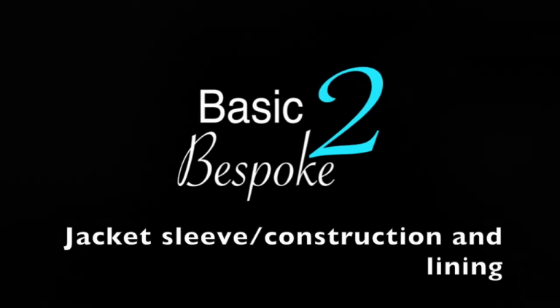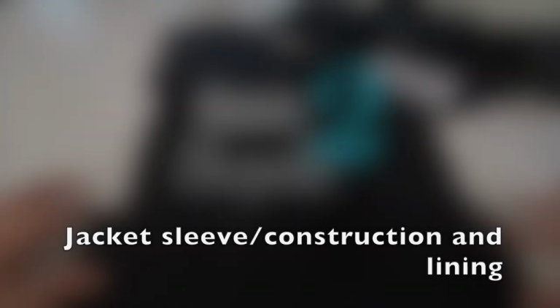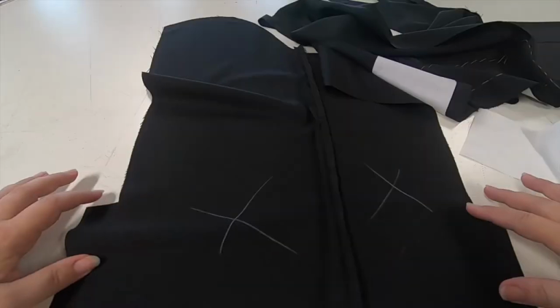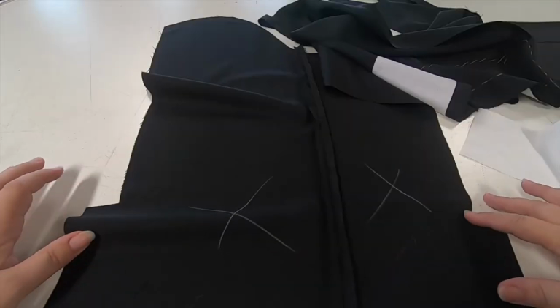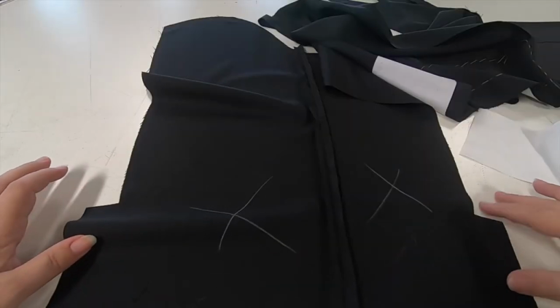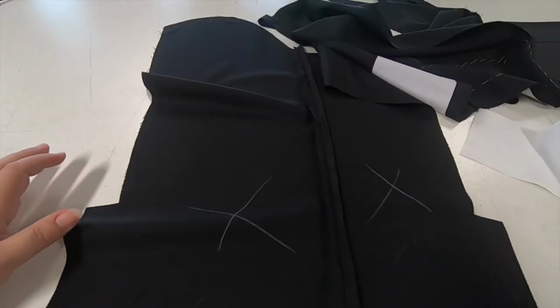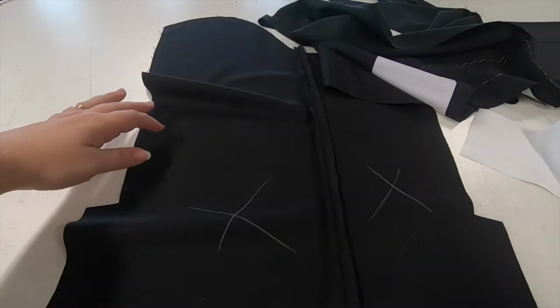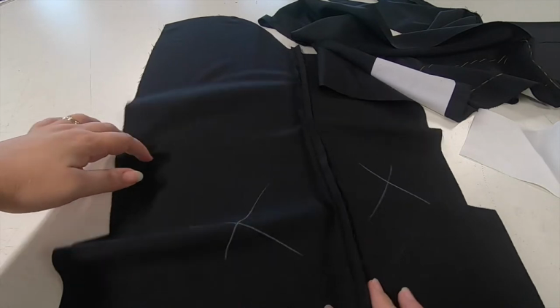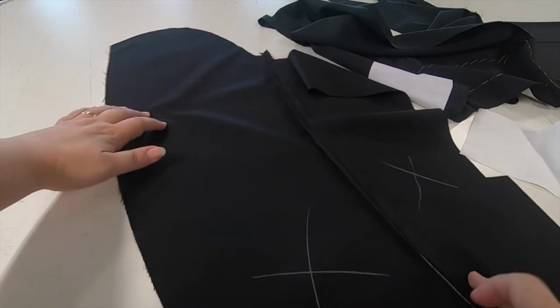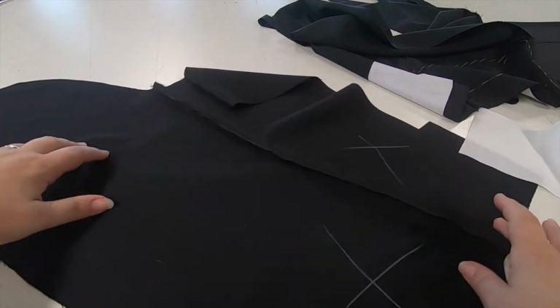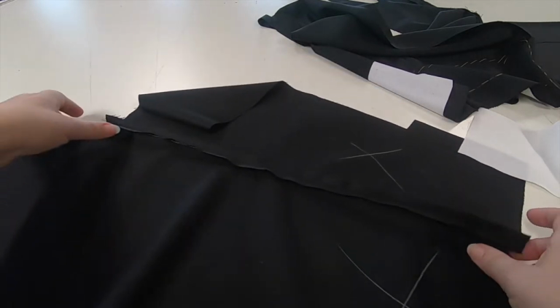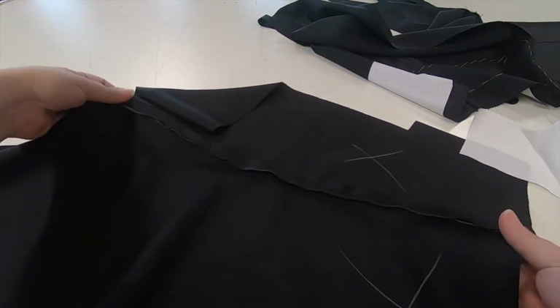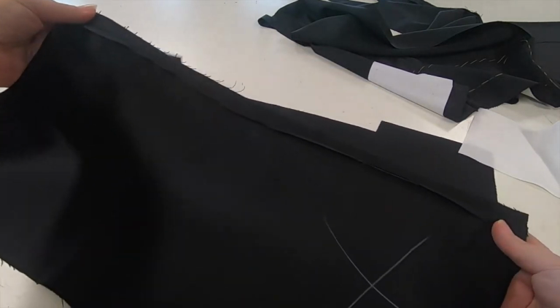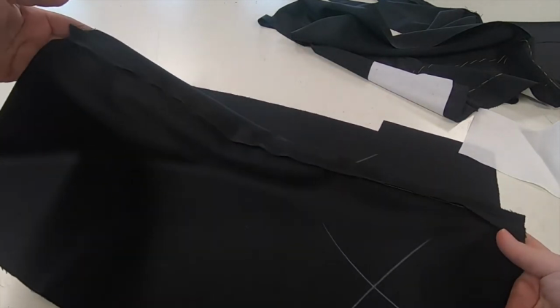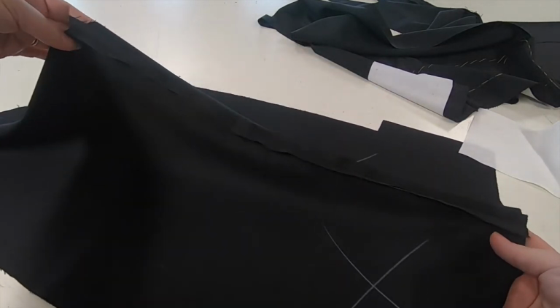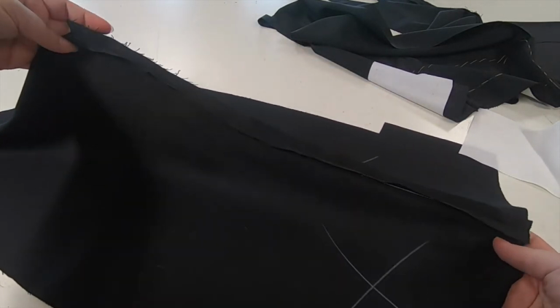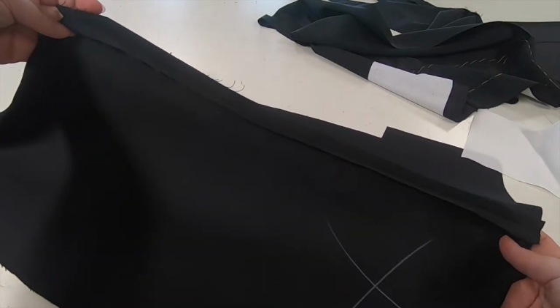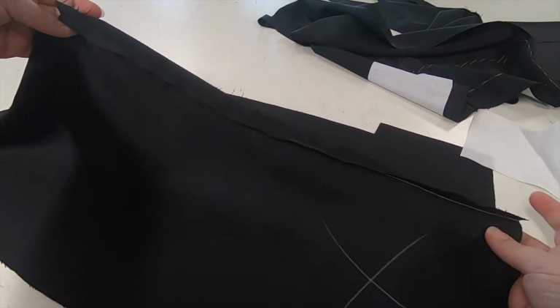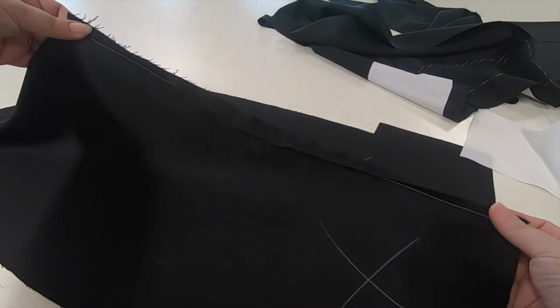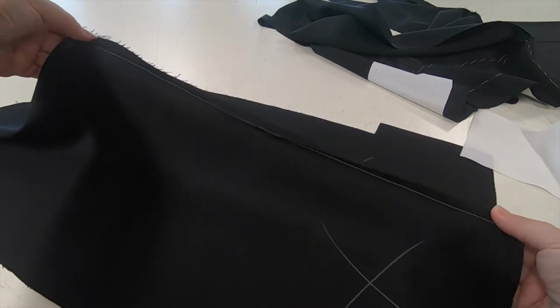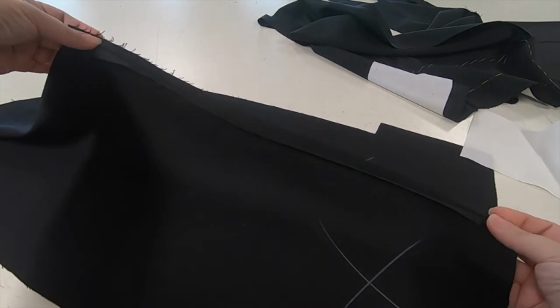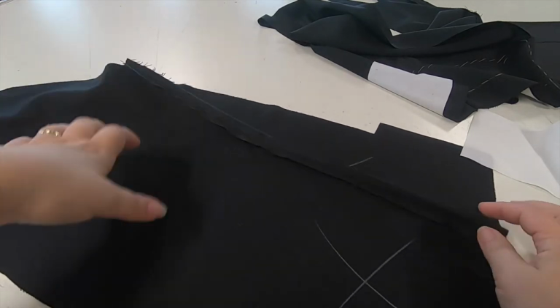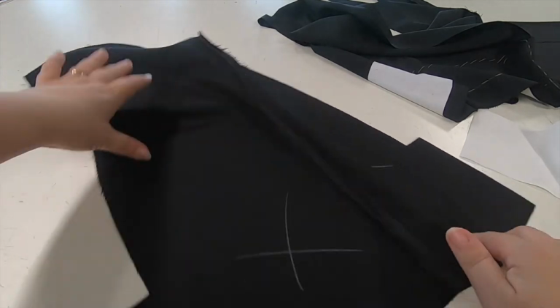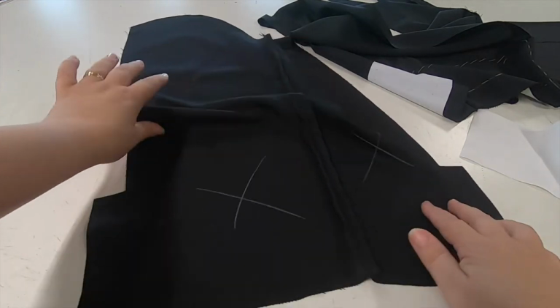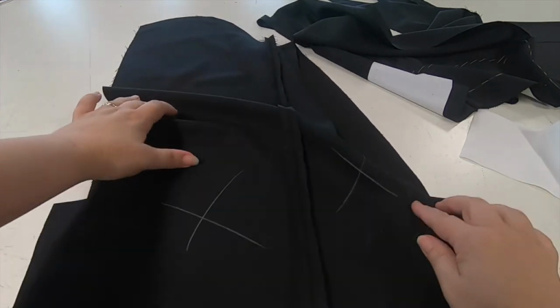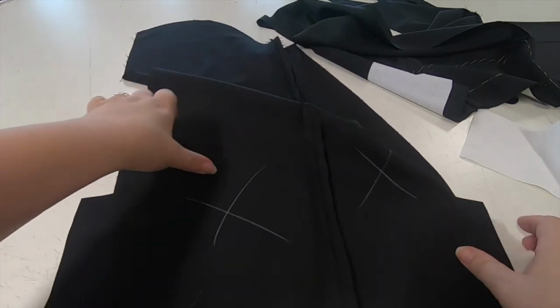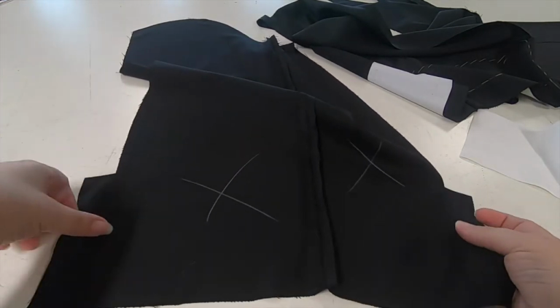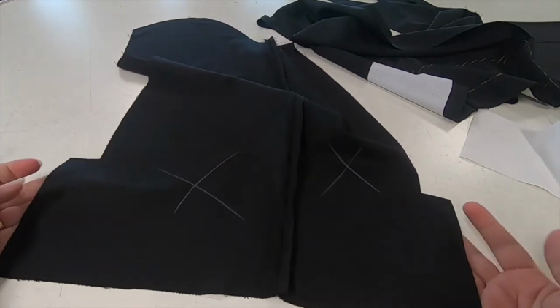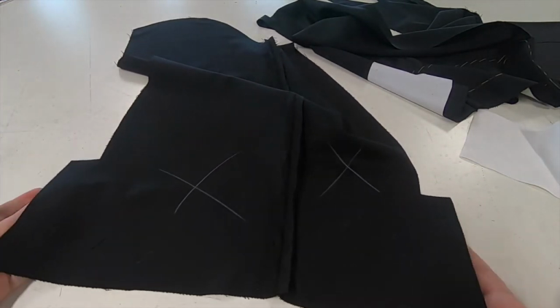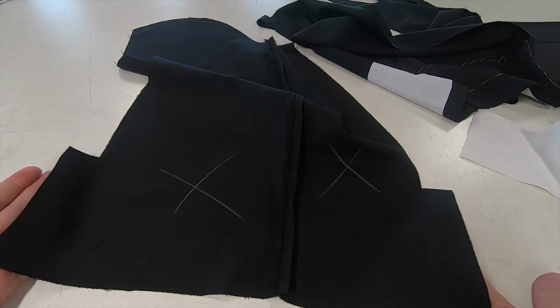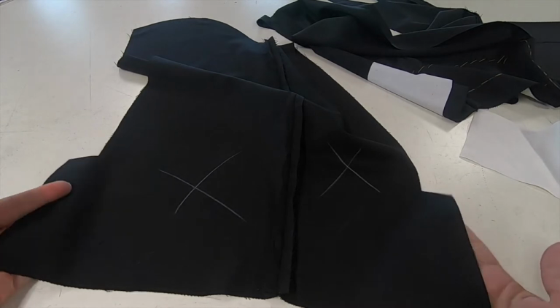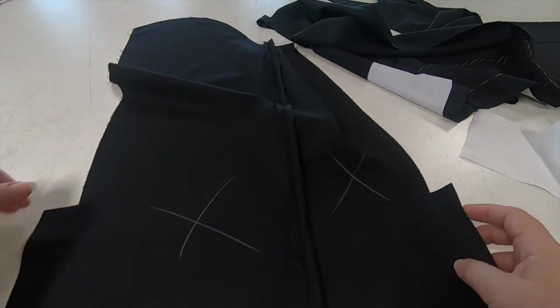This is reference to worksheet 10. You can see here I've already joined the underarm seam, pressed flat and open. This is the seam opposite to the vents that we have at either side.